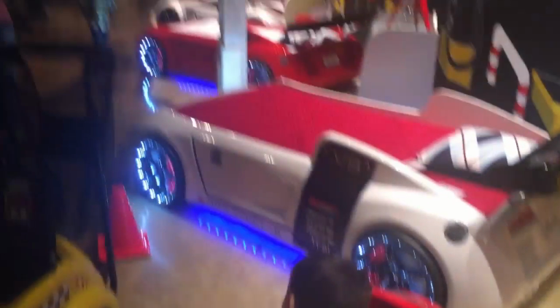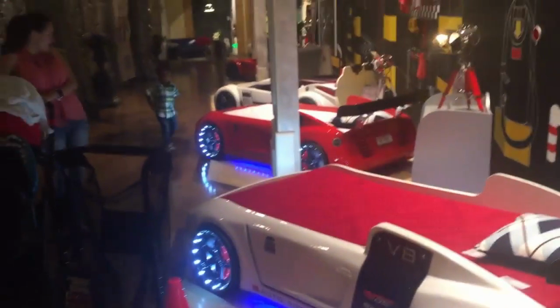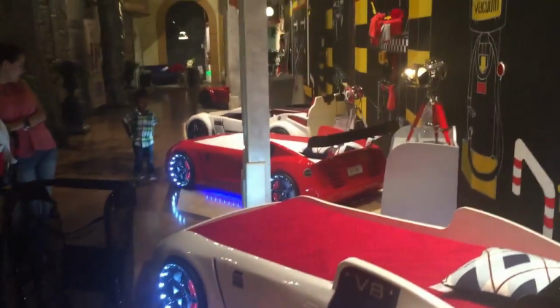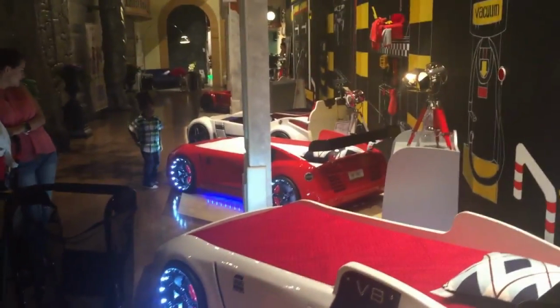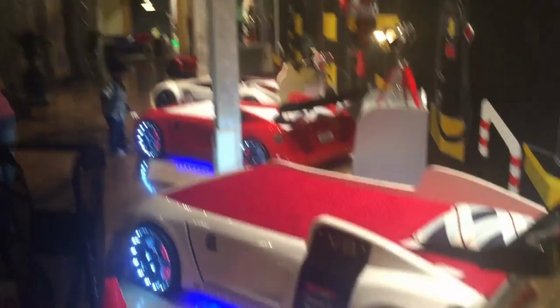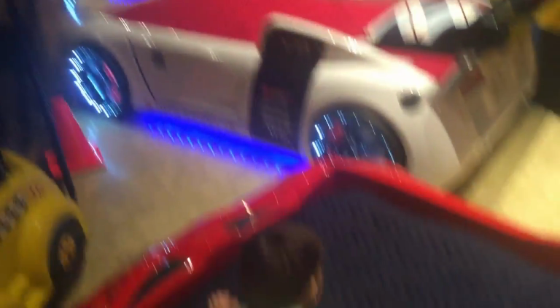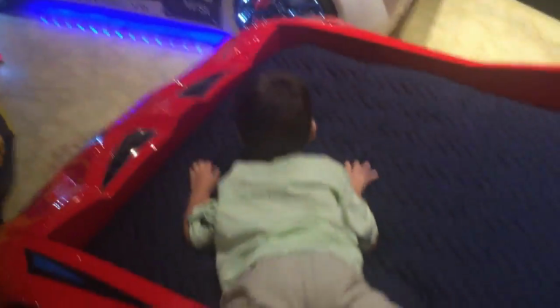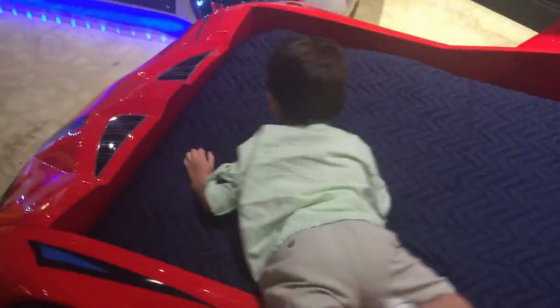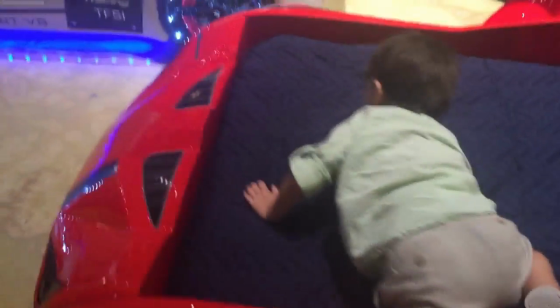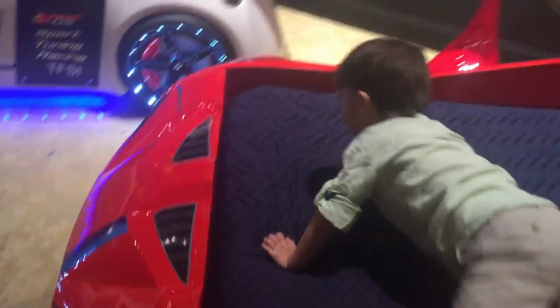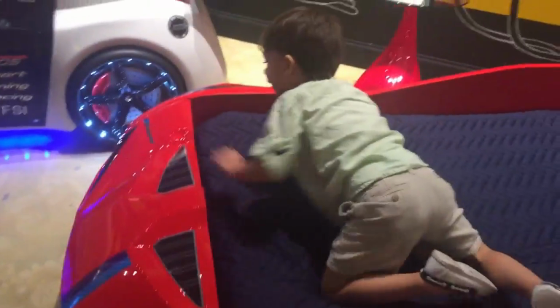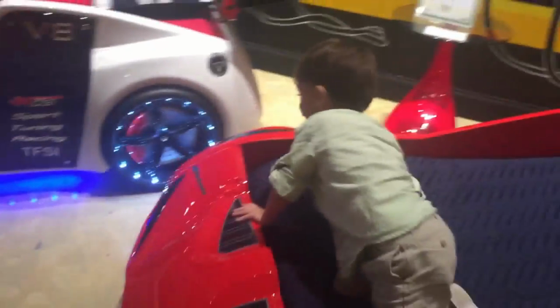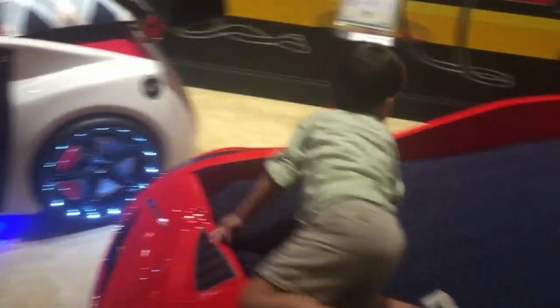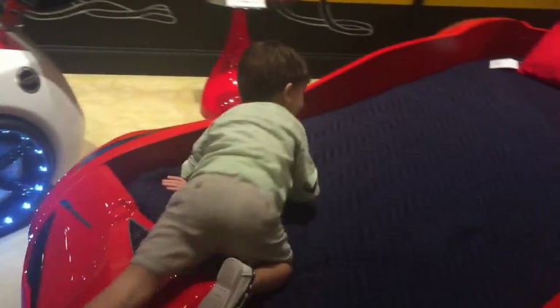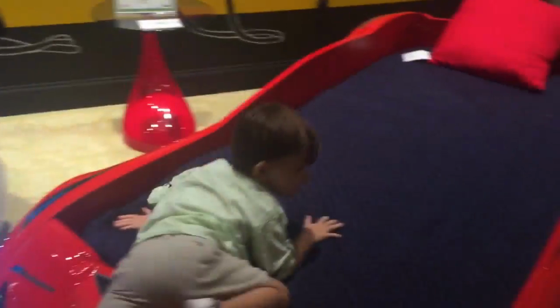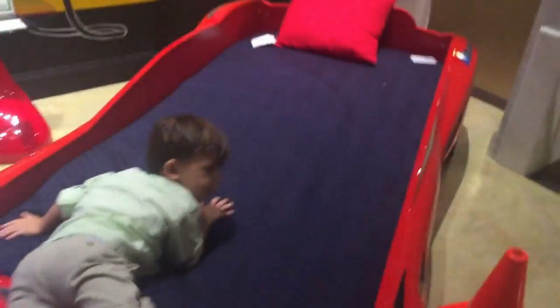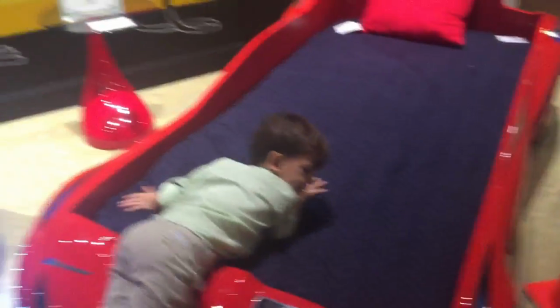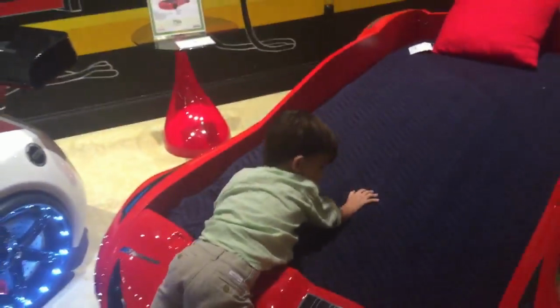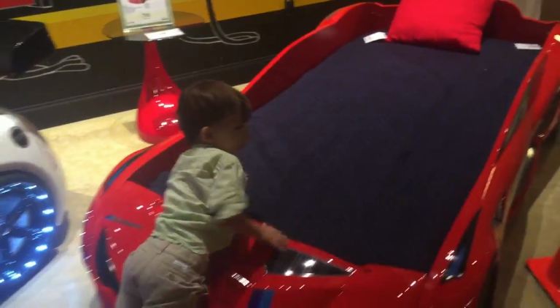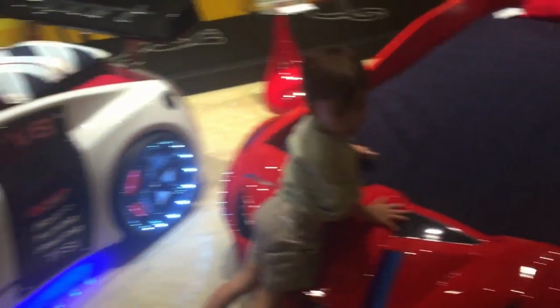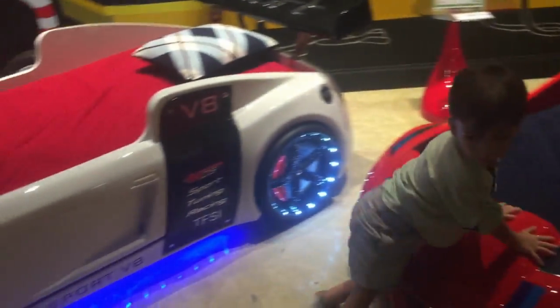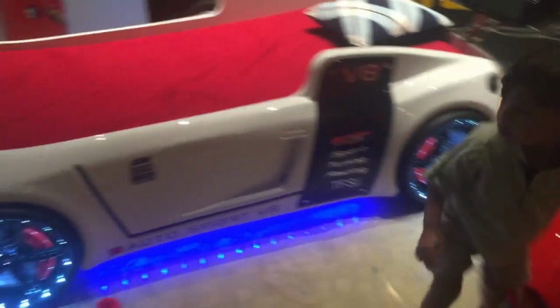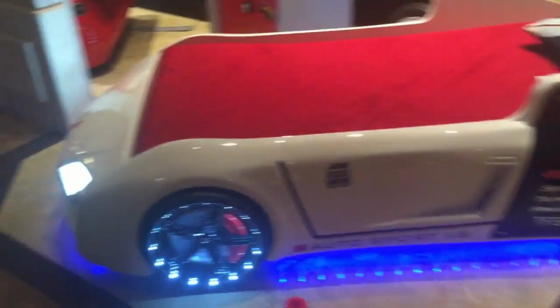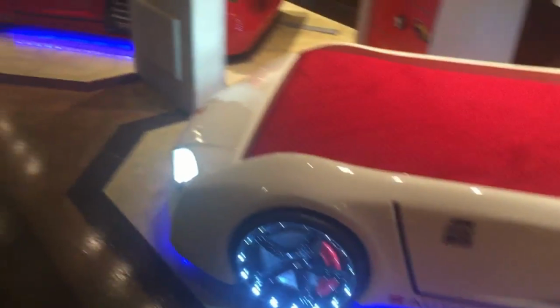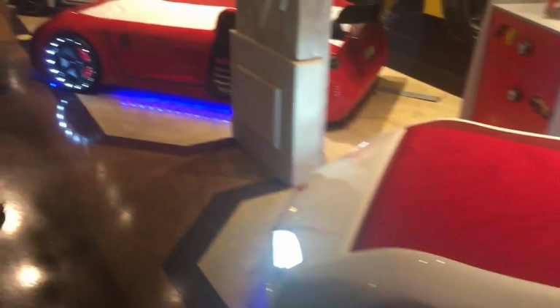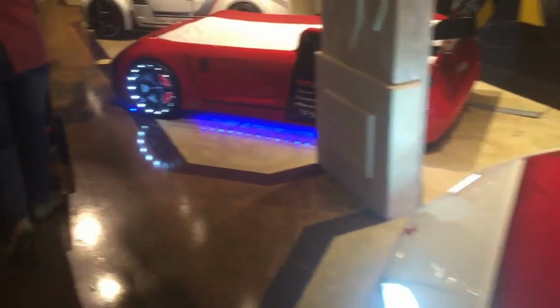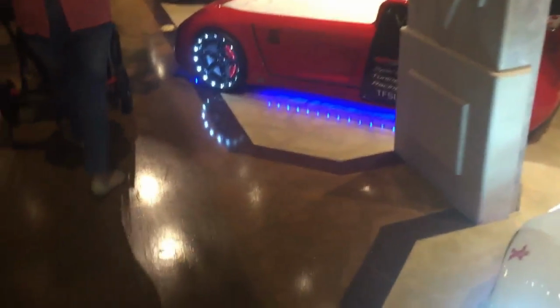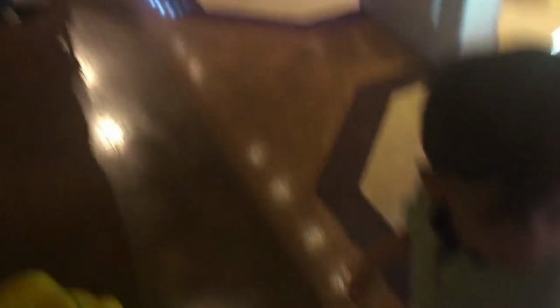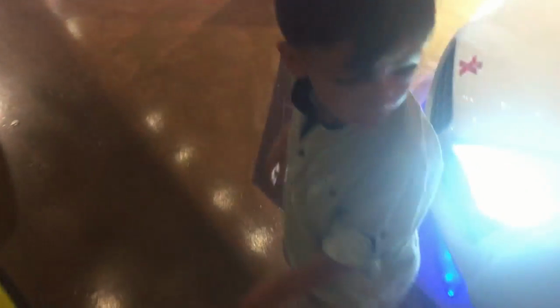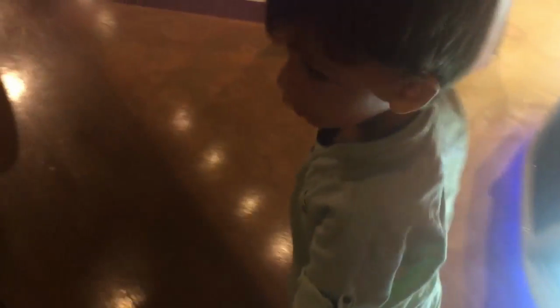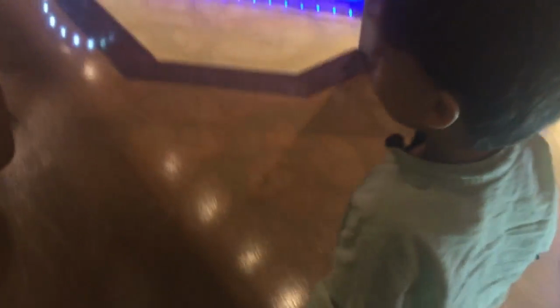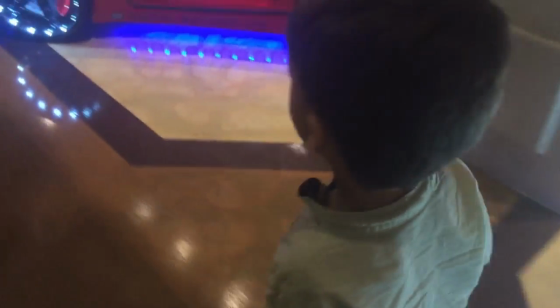Look at all the cars. Watch out, buddy. Here. Let's go see the big red one again. Okay. Our favorite one. Our favorite one. Let's go see the favorite one. Oh, okay. Okay.